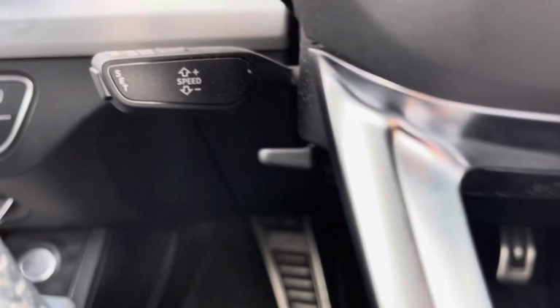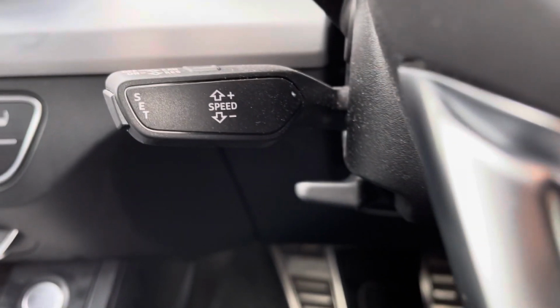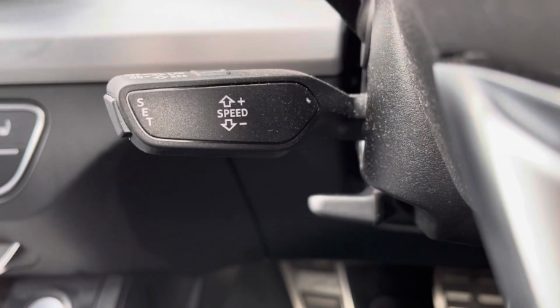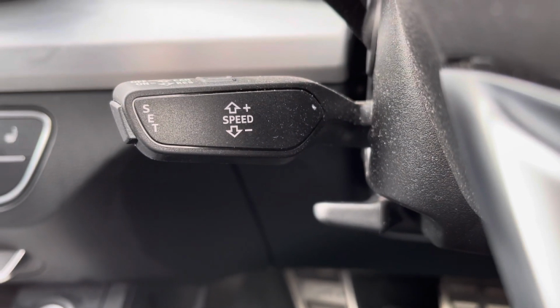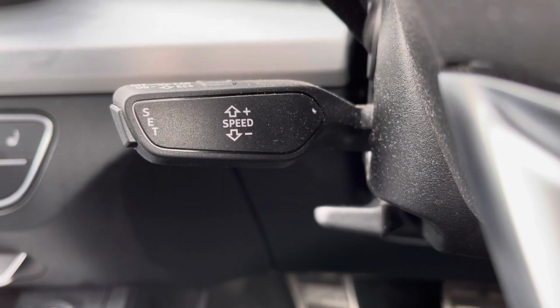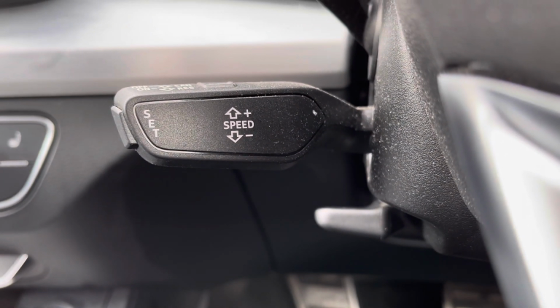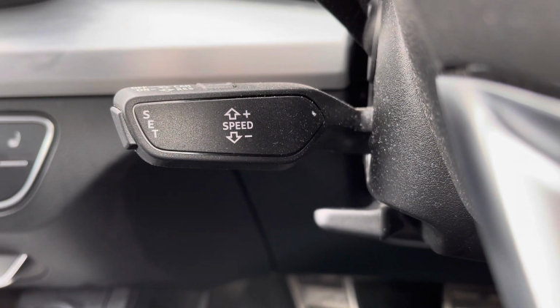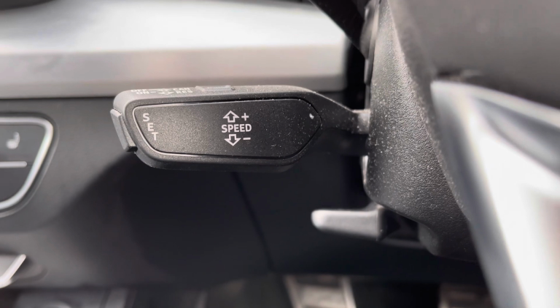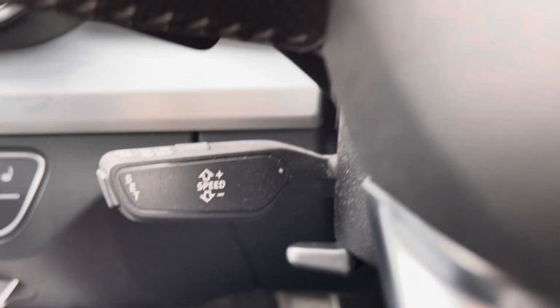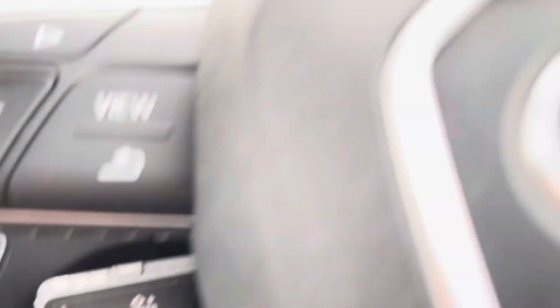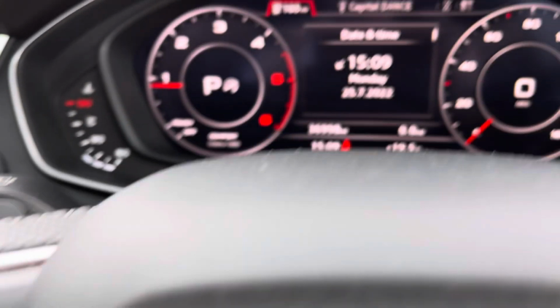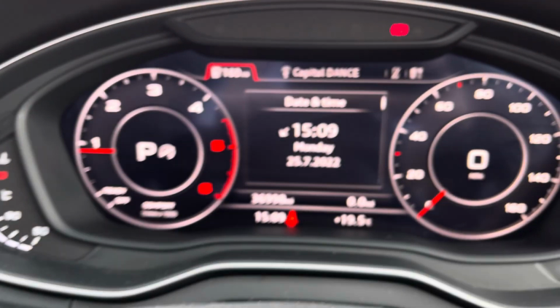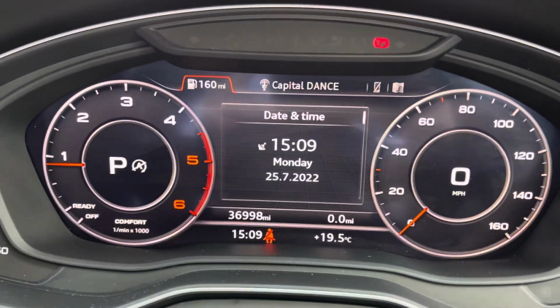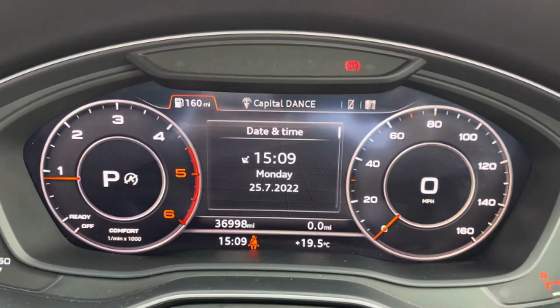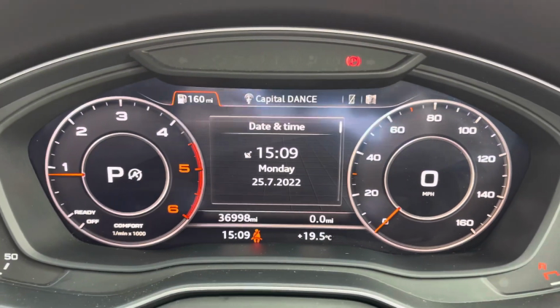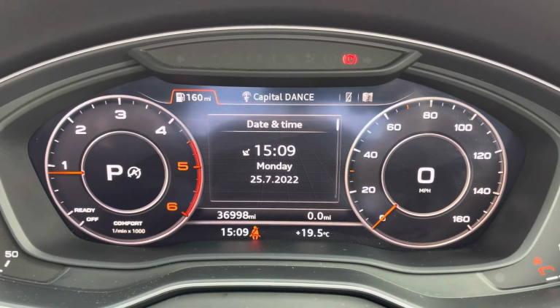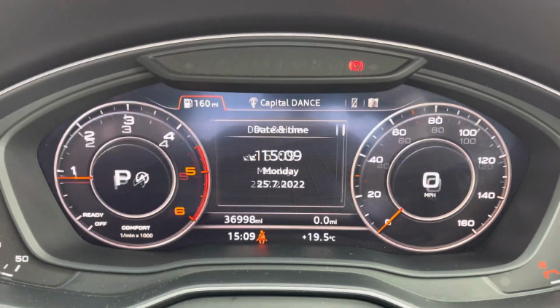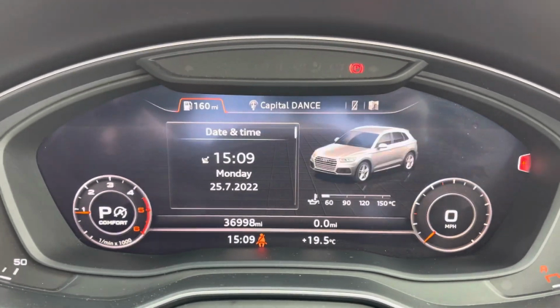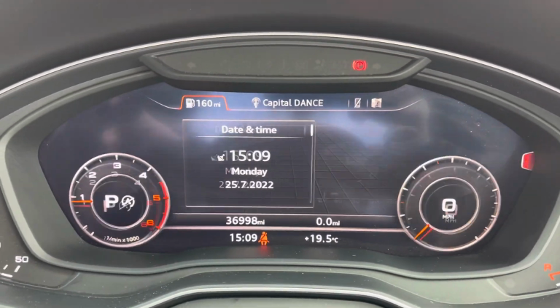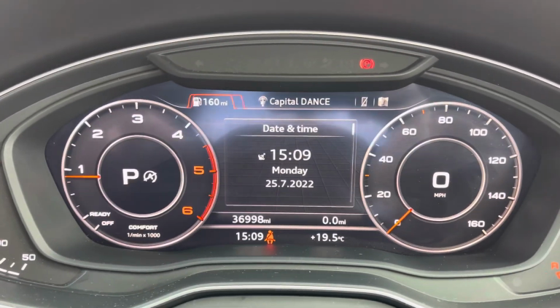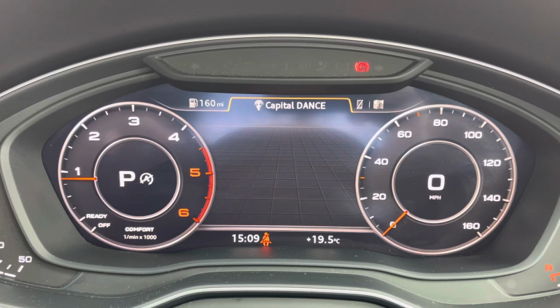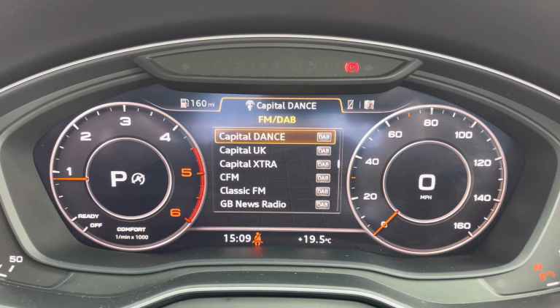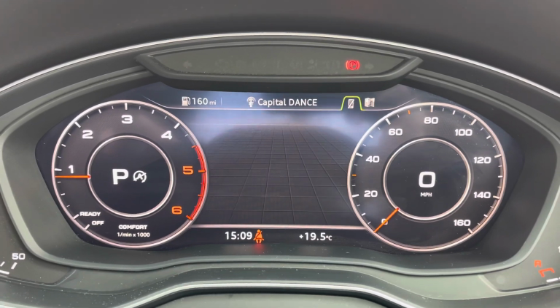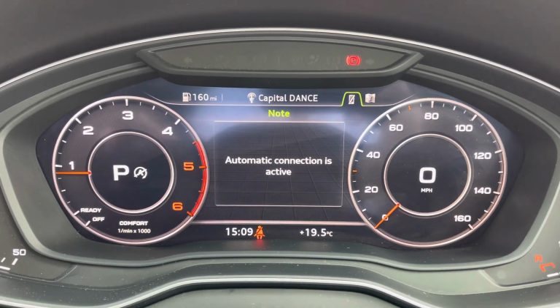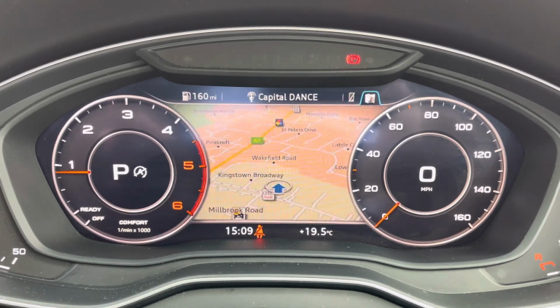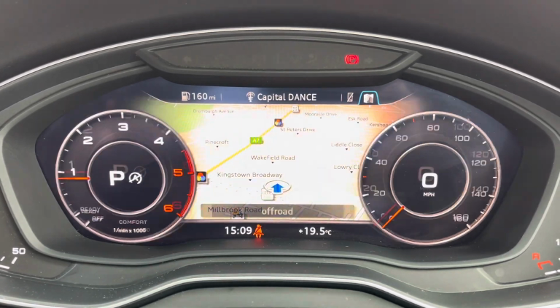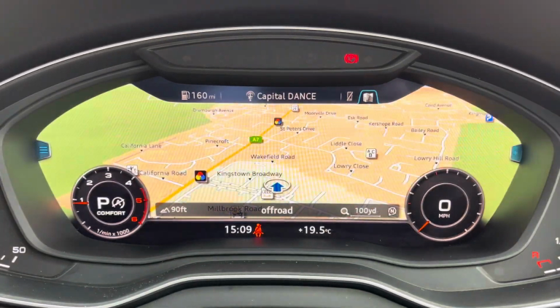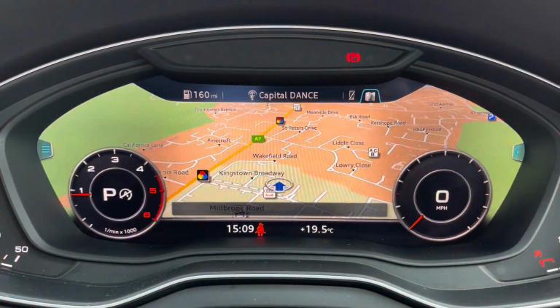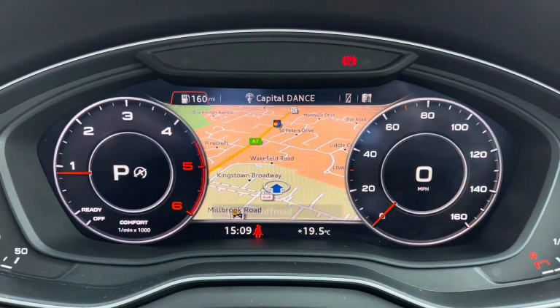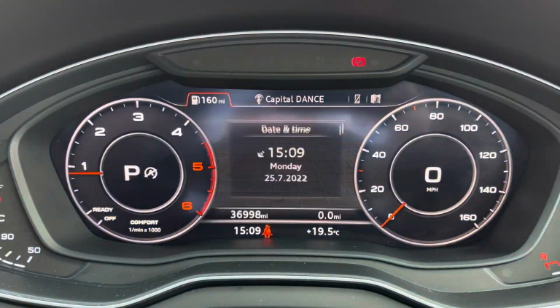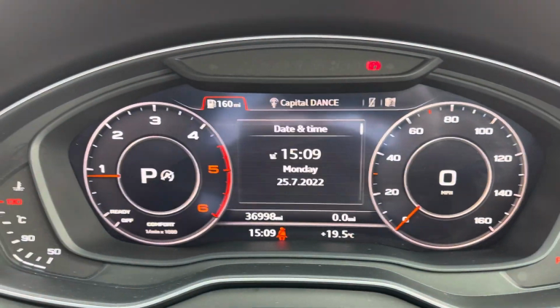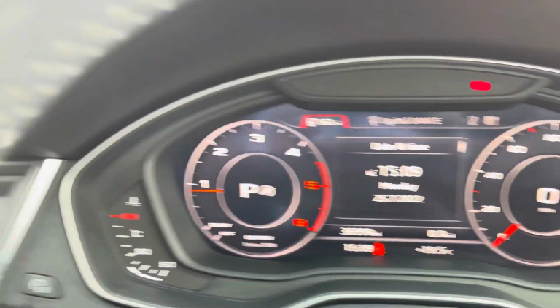Just behind the steering wheel, you've got cruise control — fantastic for those longer journeys. This vehicle is currently on 36,998 miles and comes equipped with the Audi Virtual Cockpit, allowing you to view your multimedia features with the touch of a button.